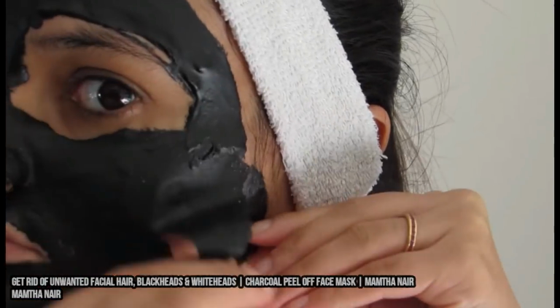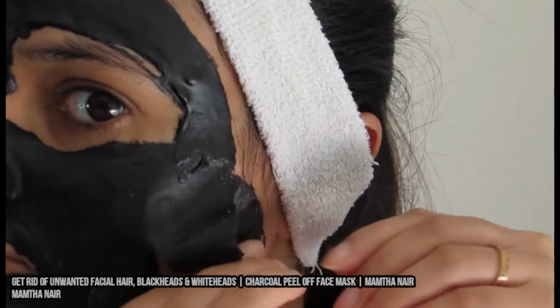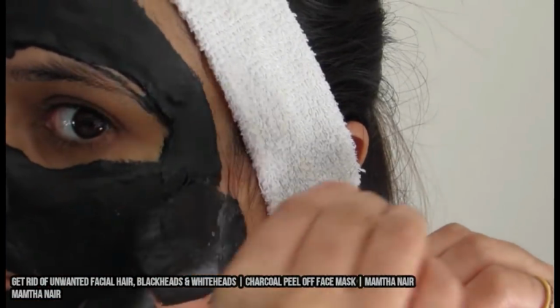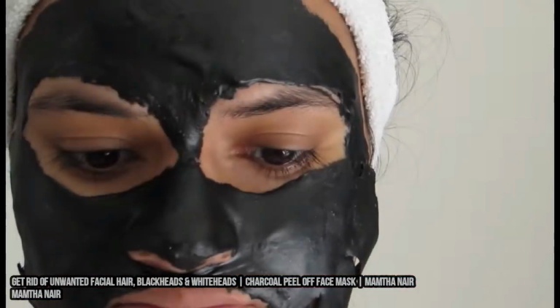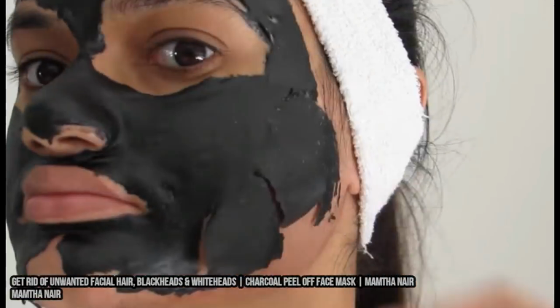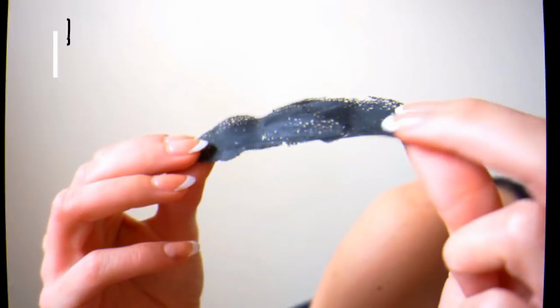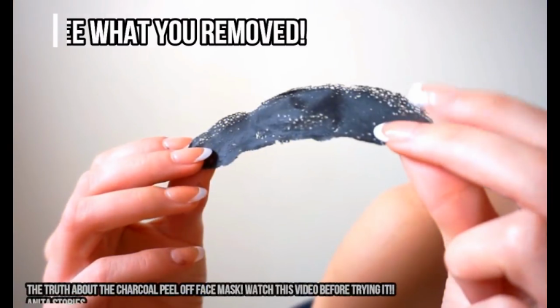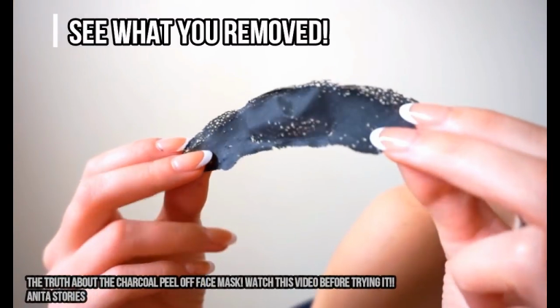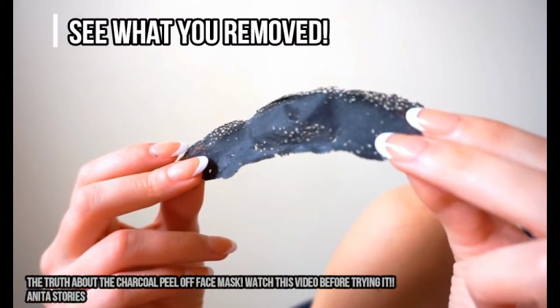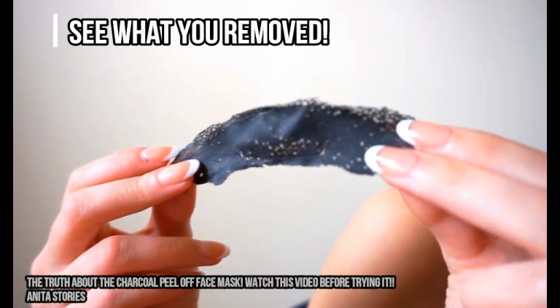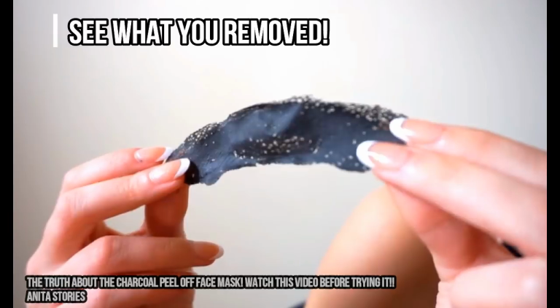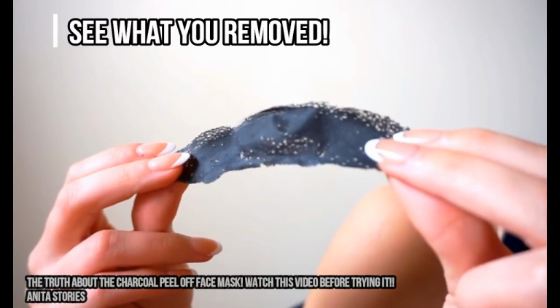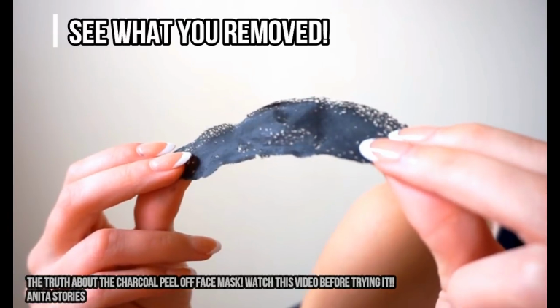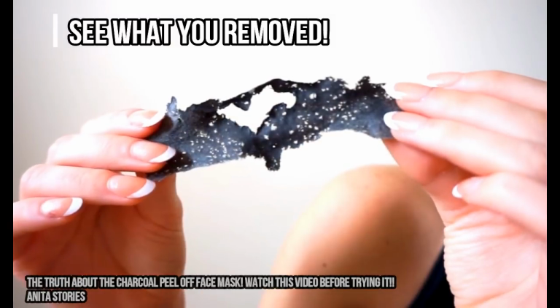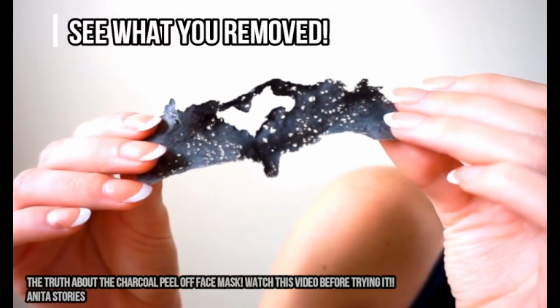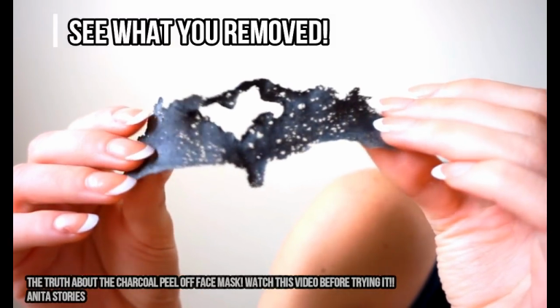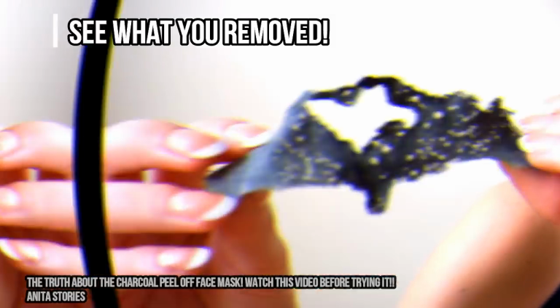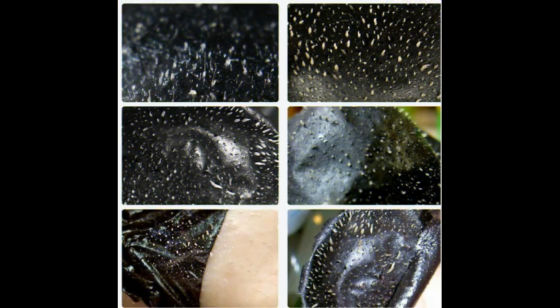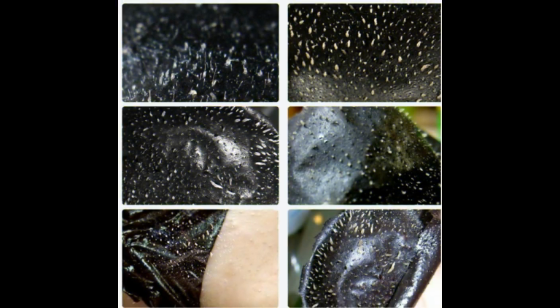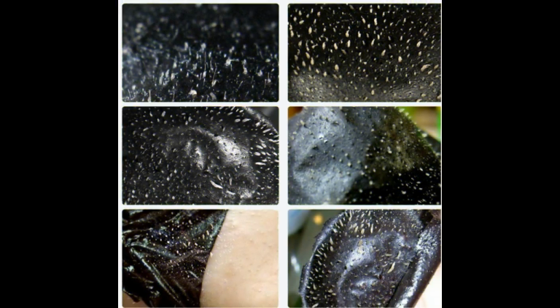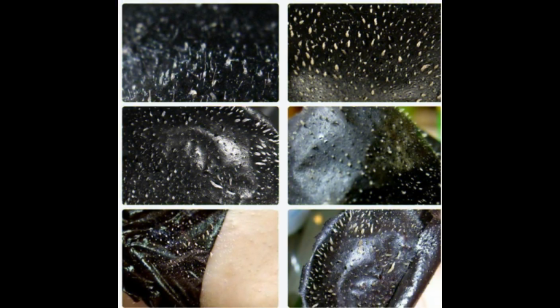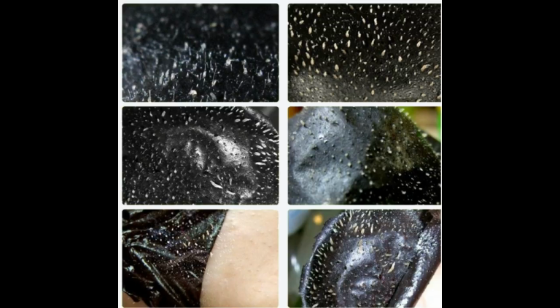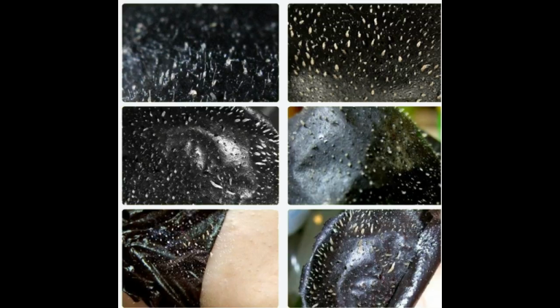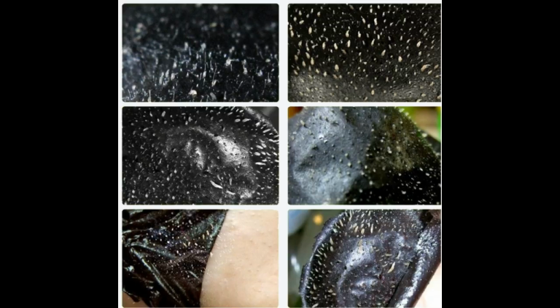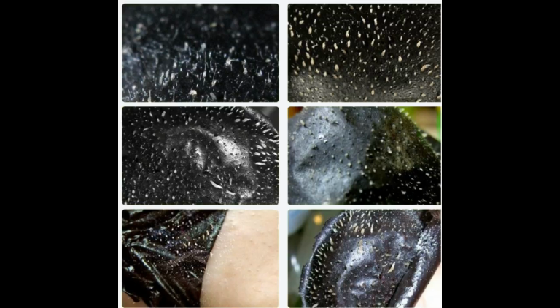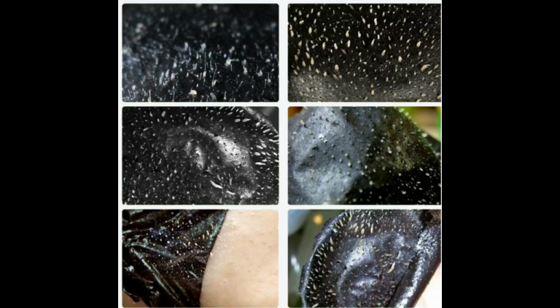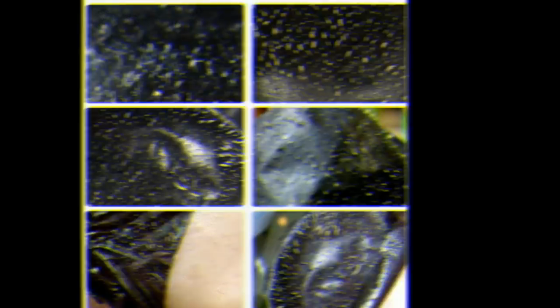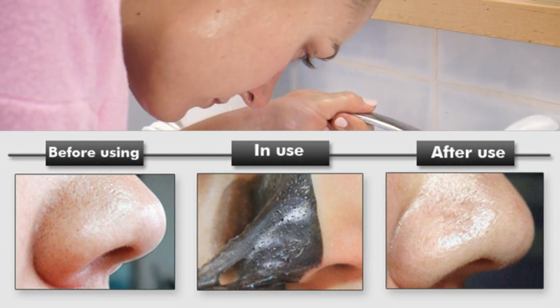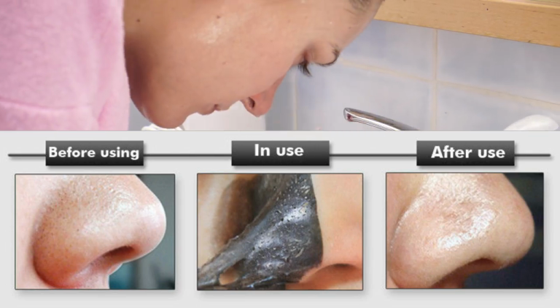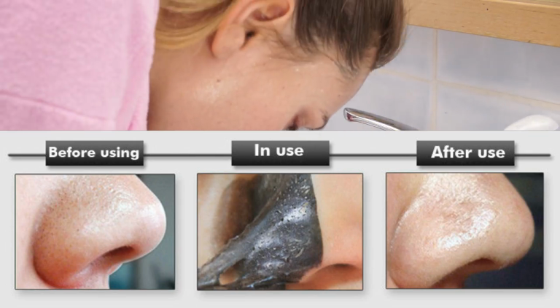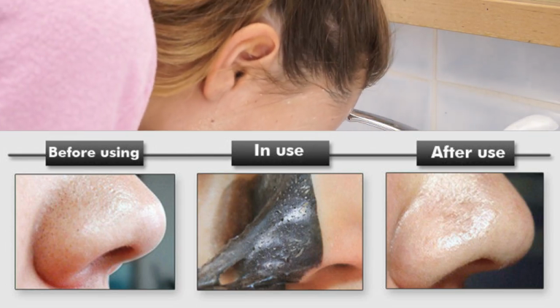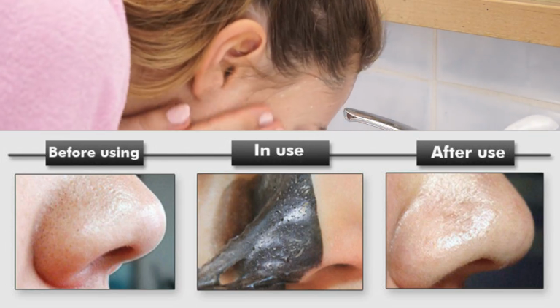Once you're done, take a close look at it — you should see all kinds of interesting things that were once stuck in your pores. Then rinse your face off with some cool water, and it should feel softer for about two weeks.